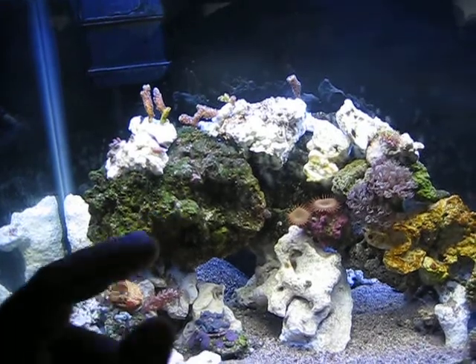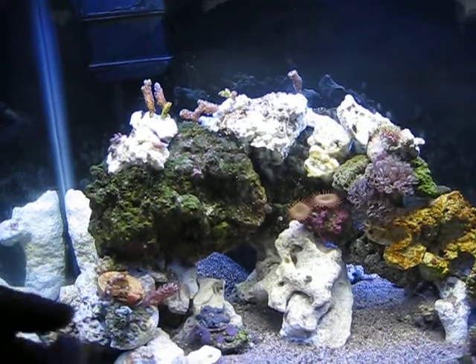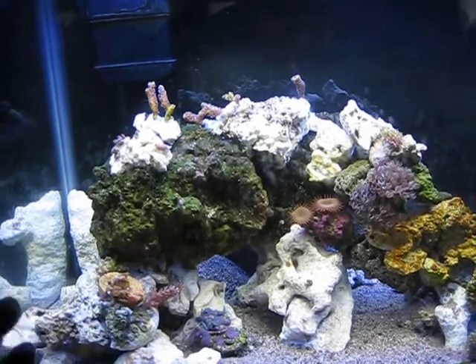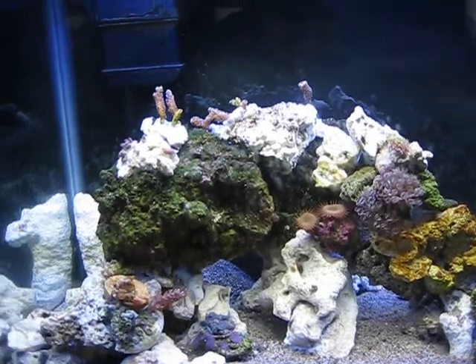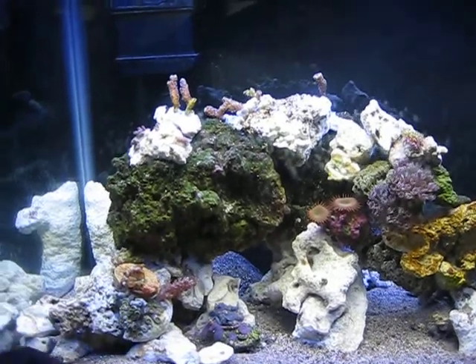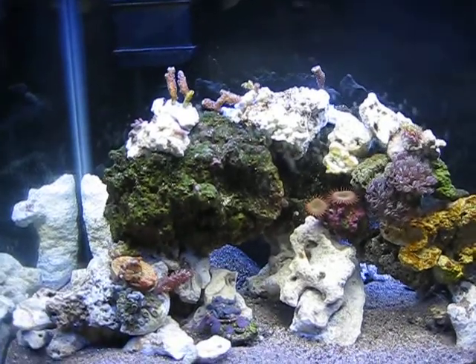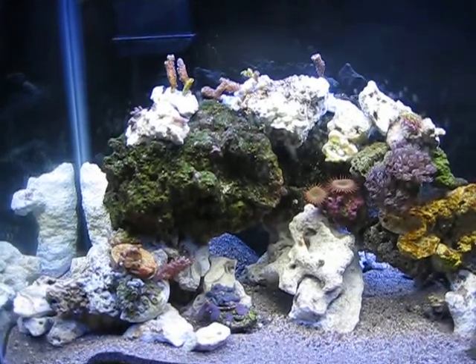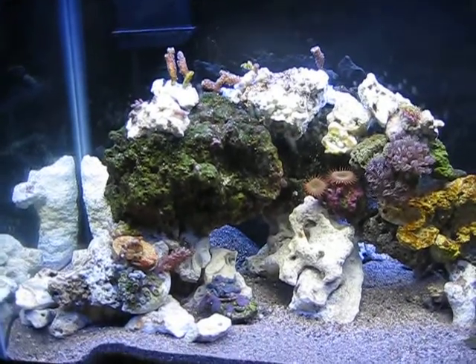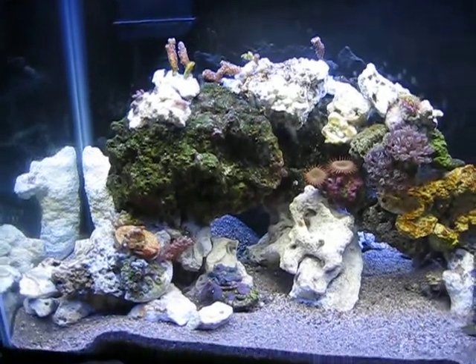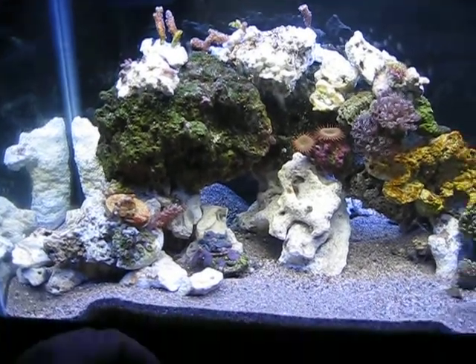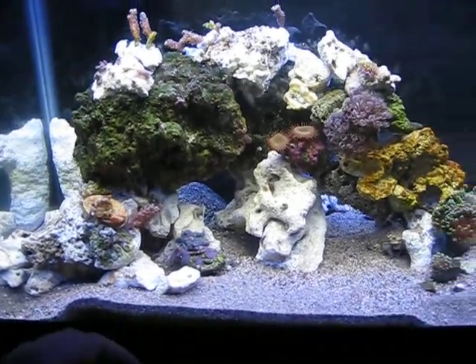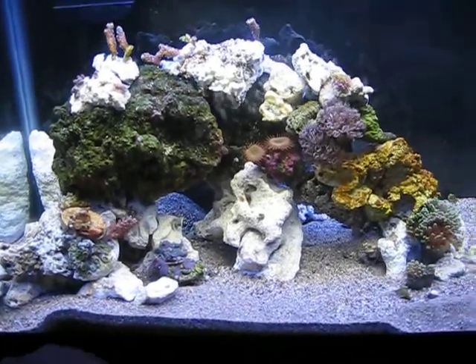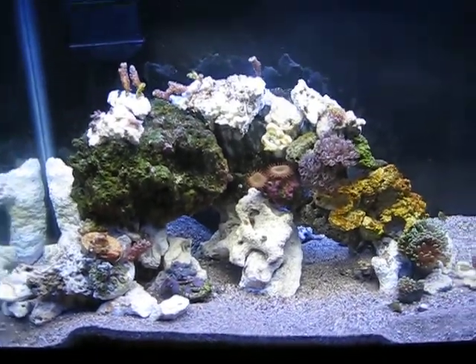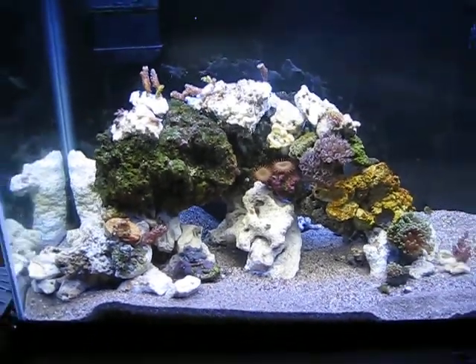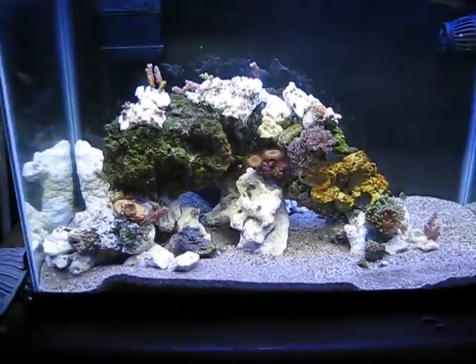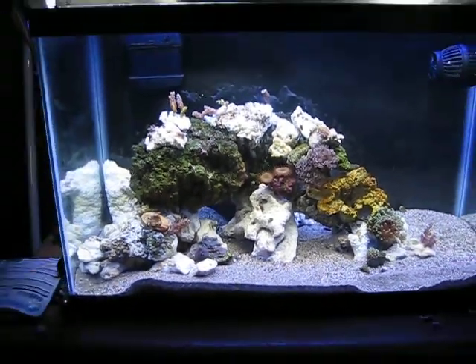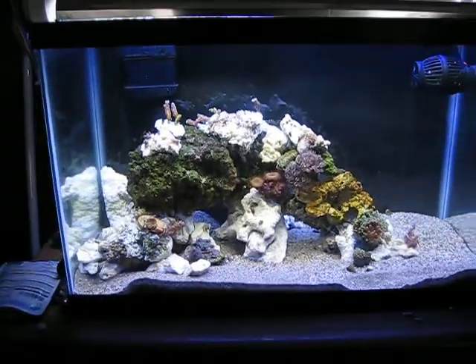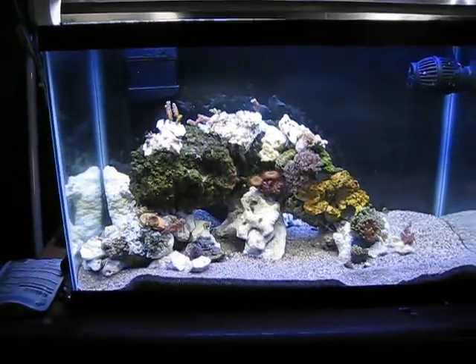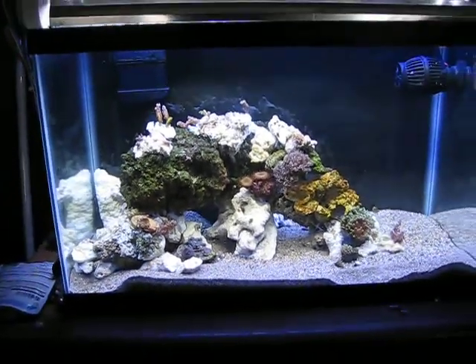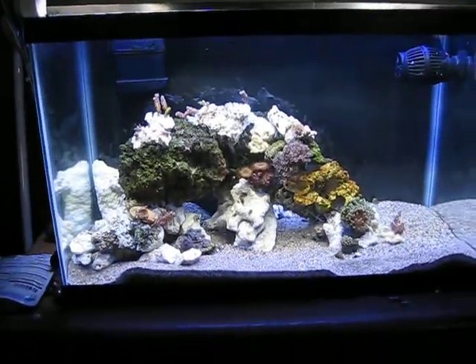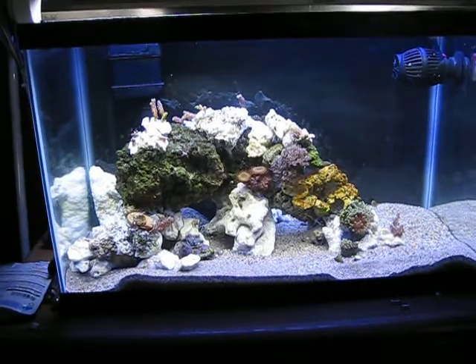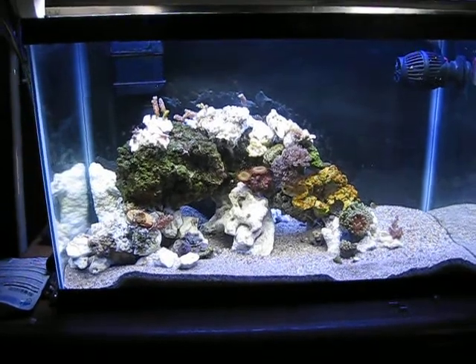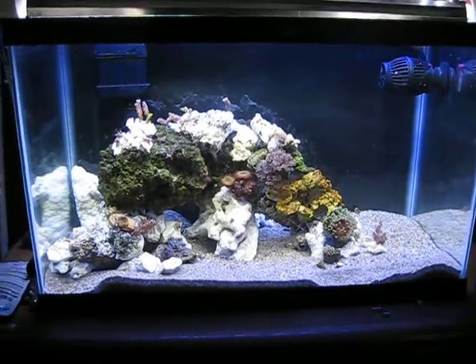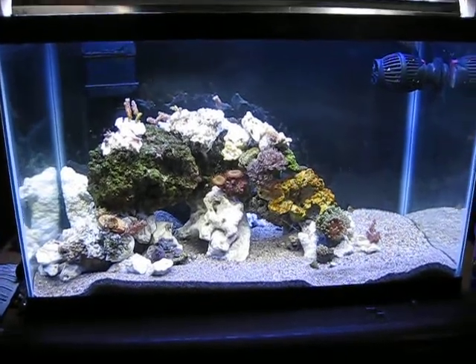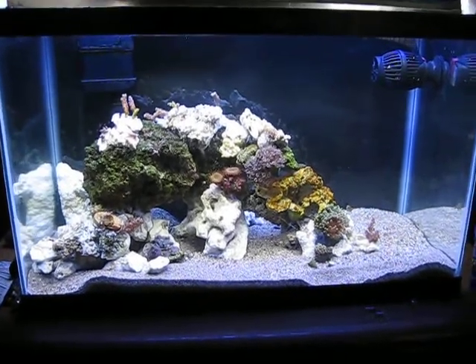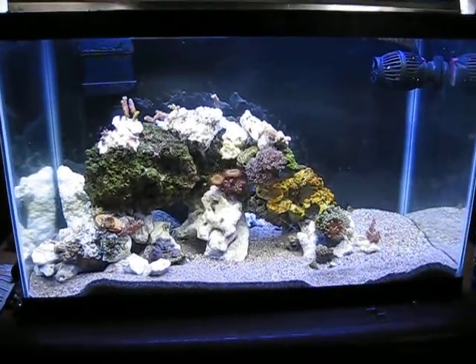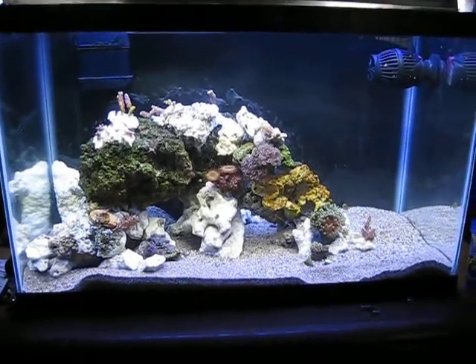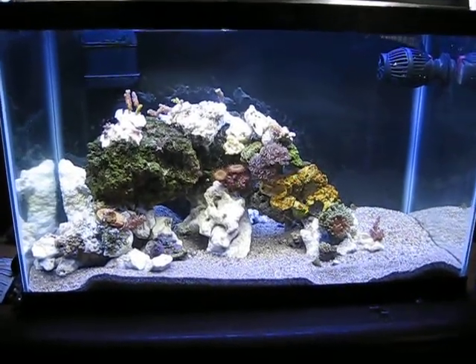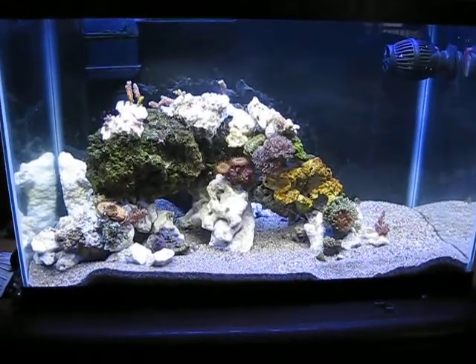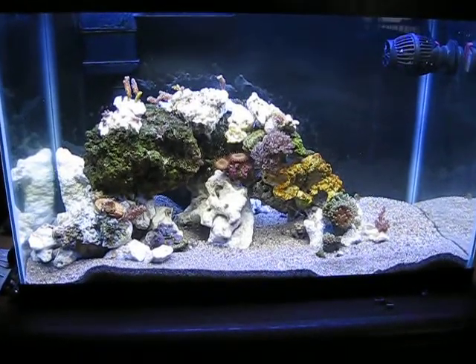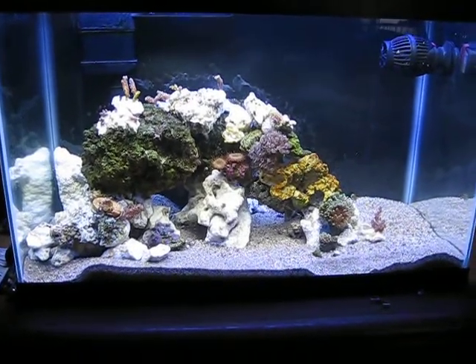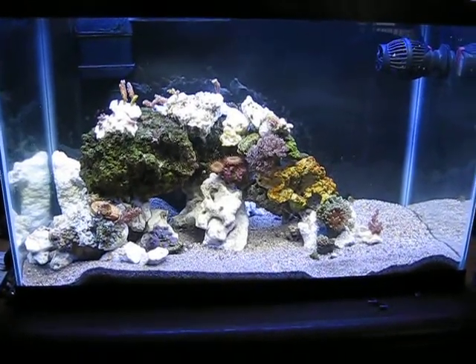The tank has been seeded with rock out of the 125, so it's all good. This little nano thing is real fun — I mess around with this thing all the time.